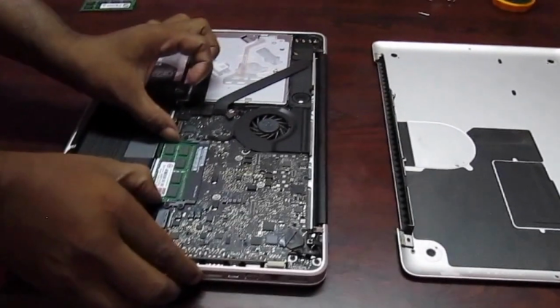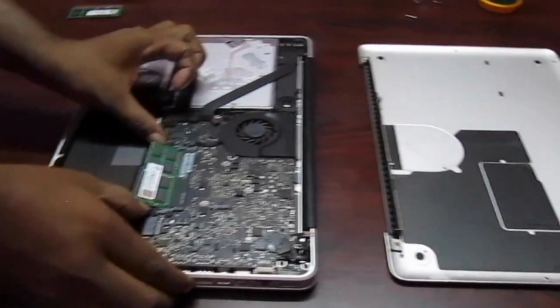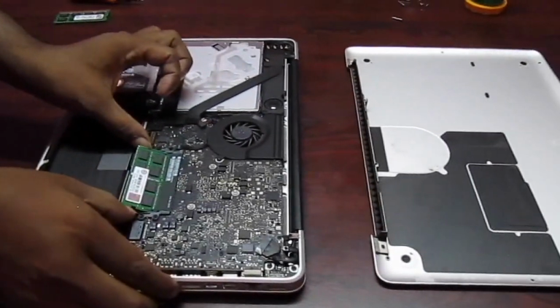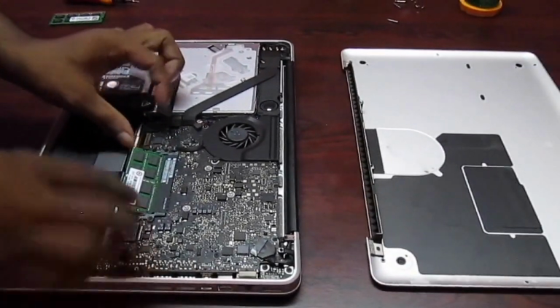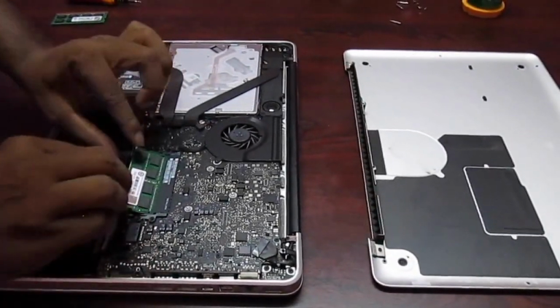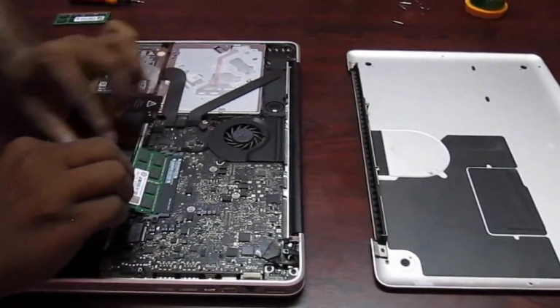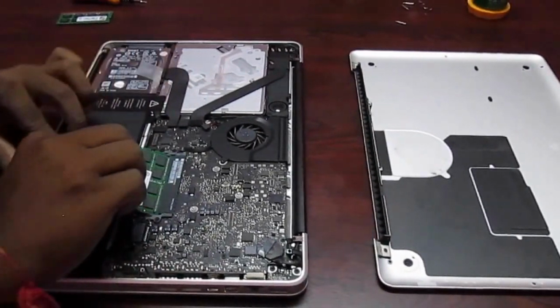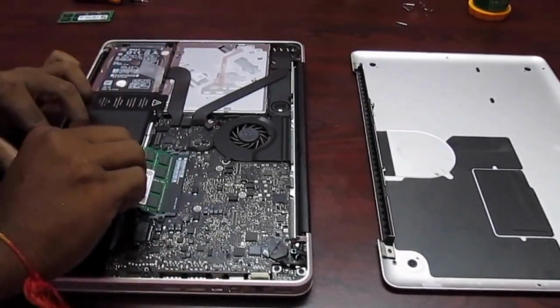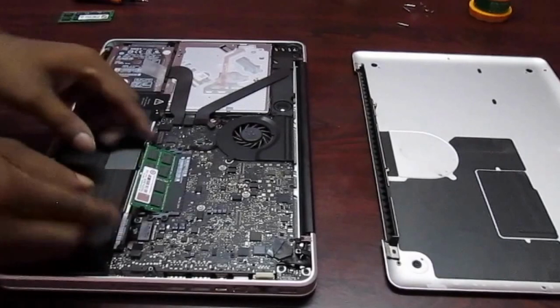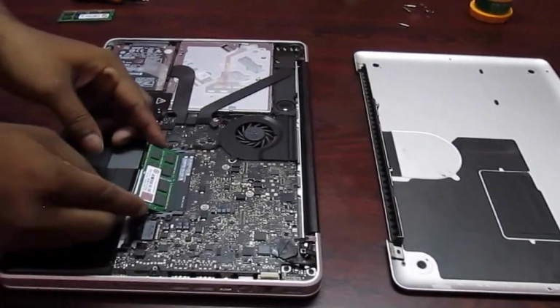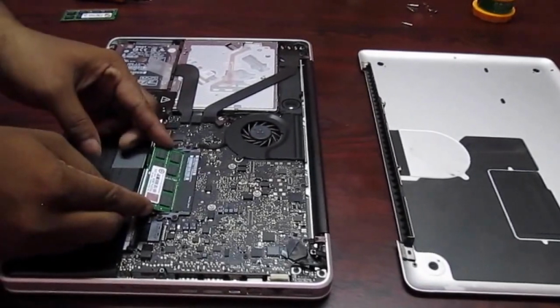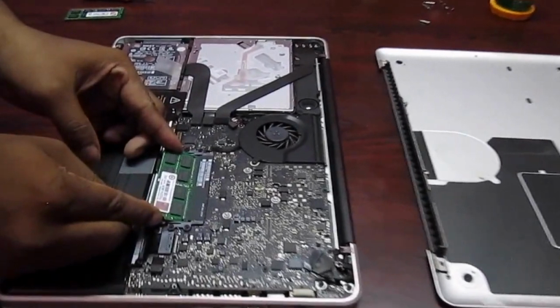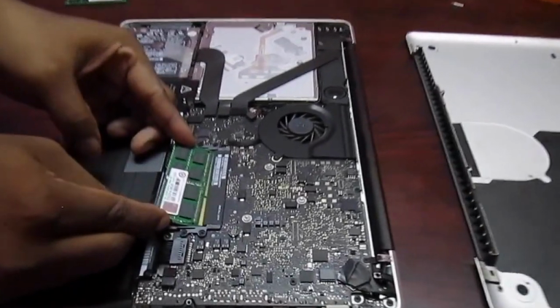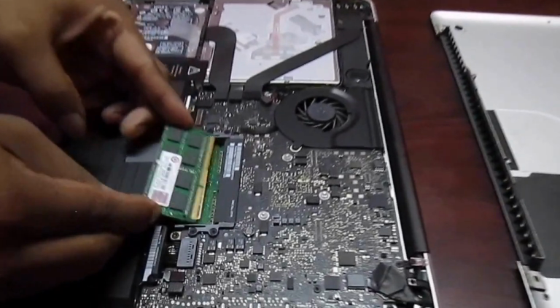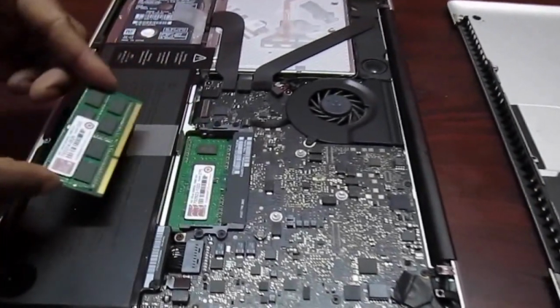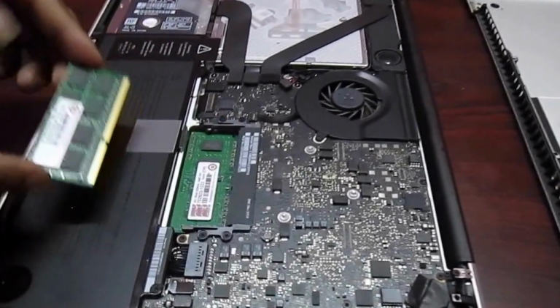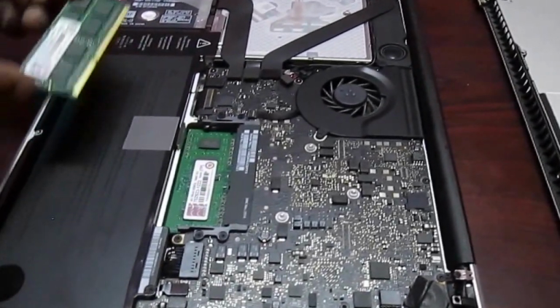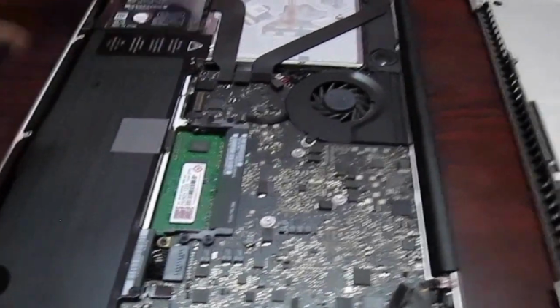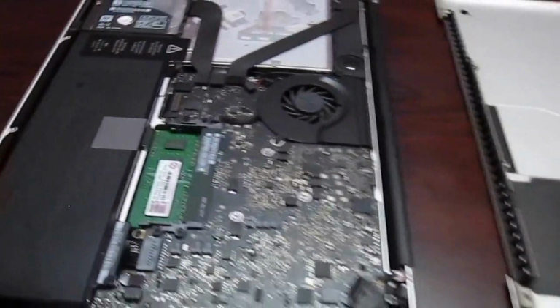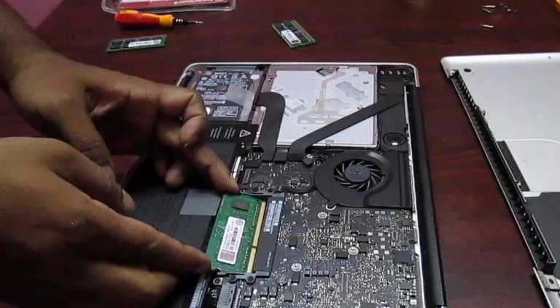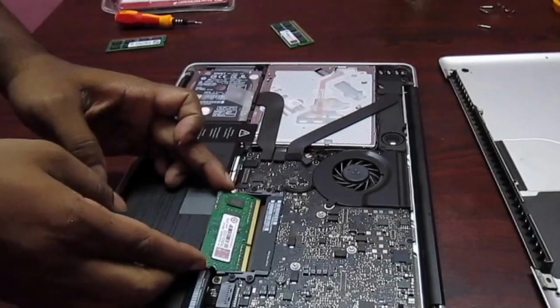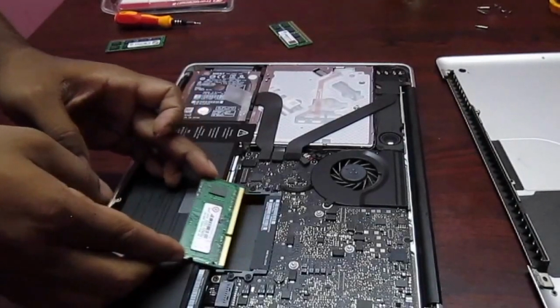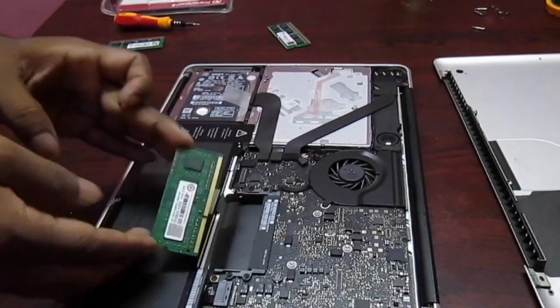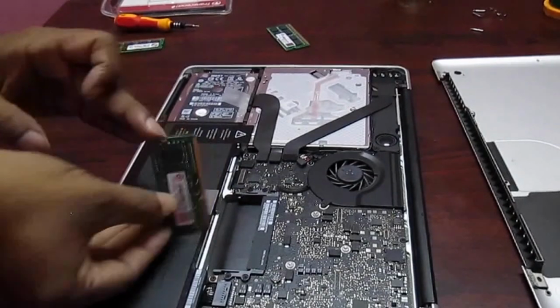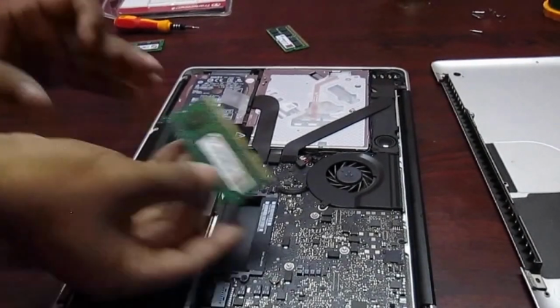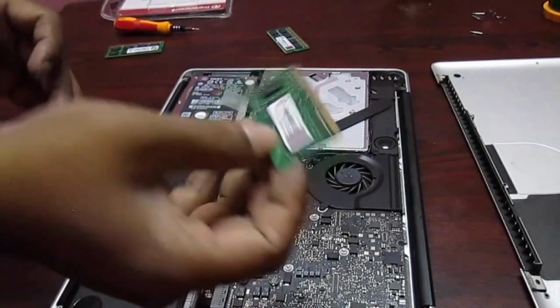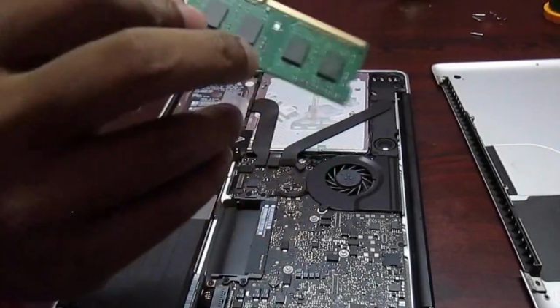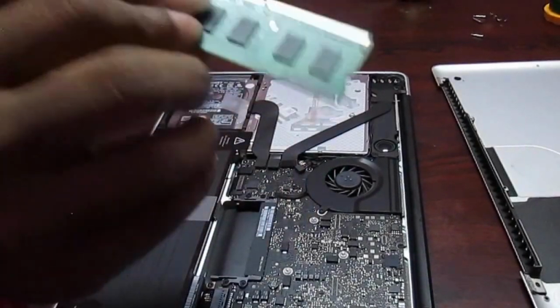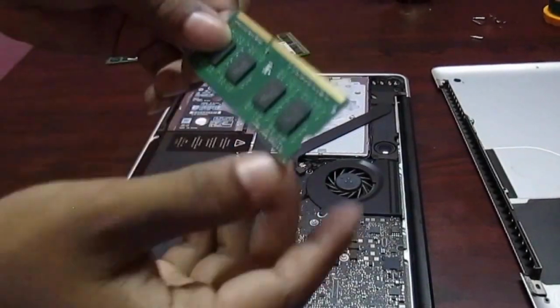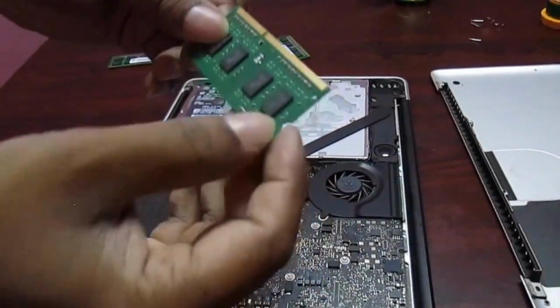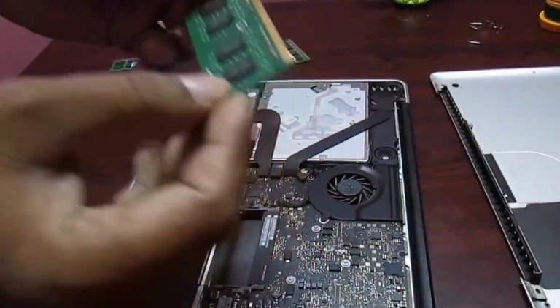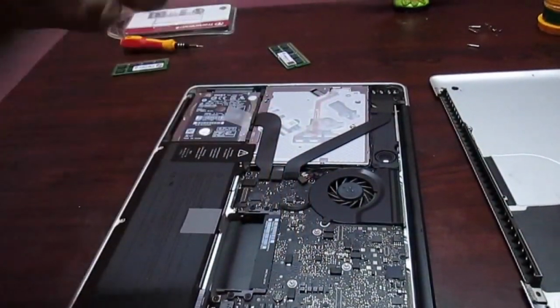First remove the clip and the RAM will come up. Remove it slowly with two hands. The same way you have to remove the second RAM stick also.